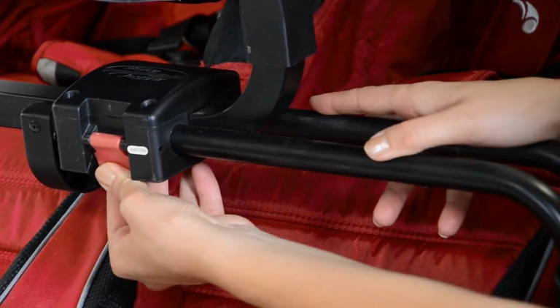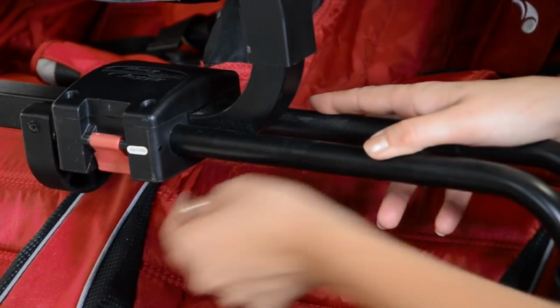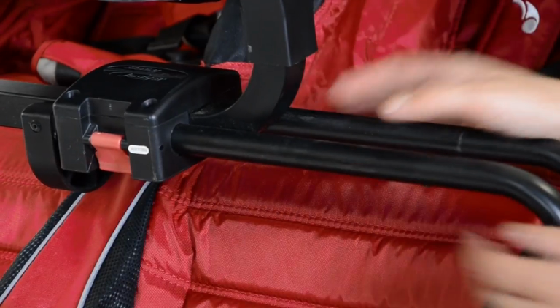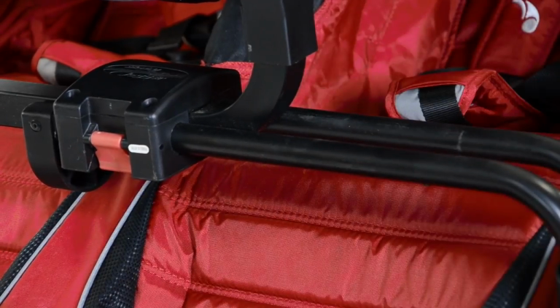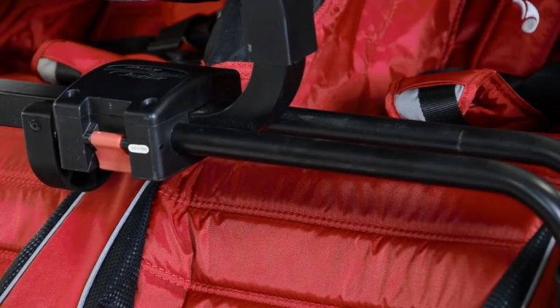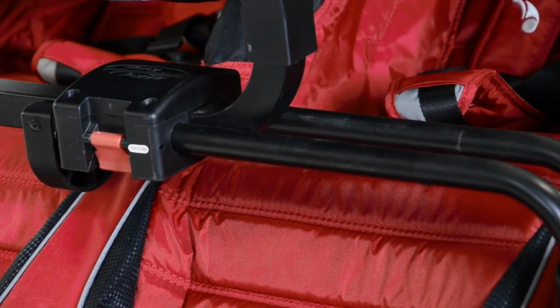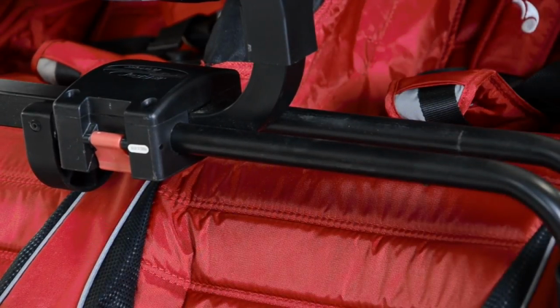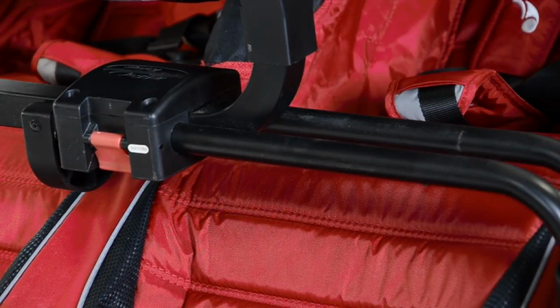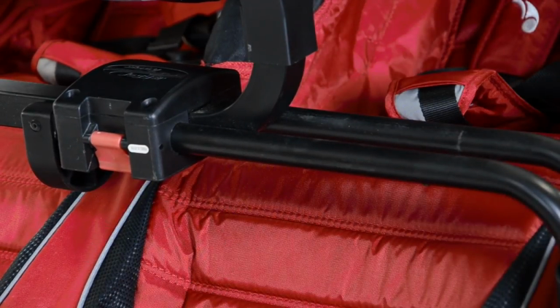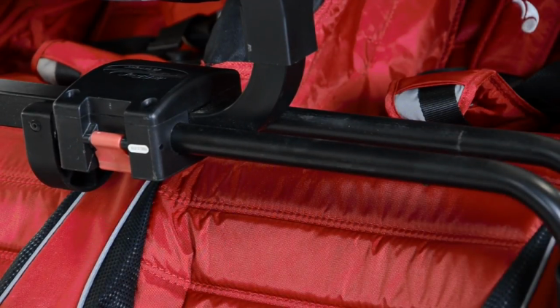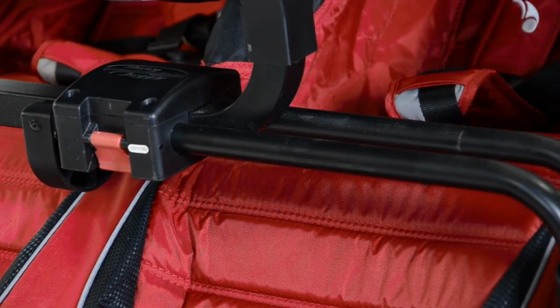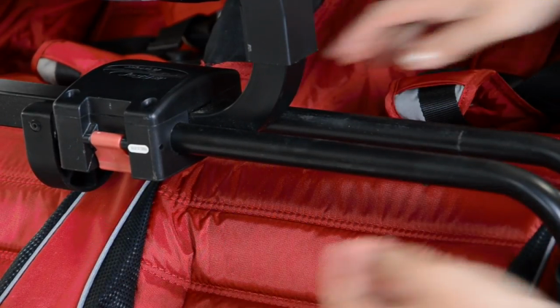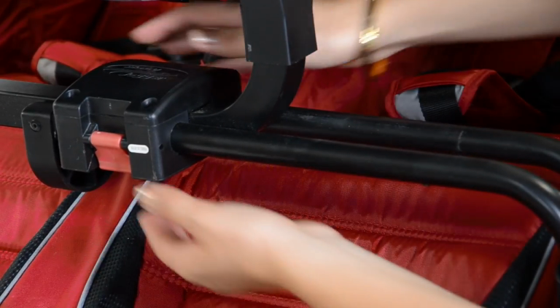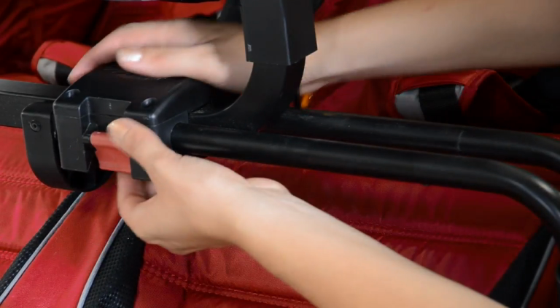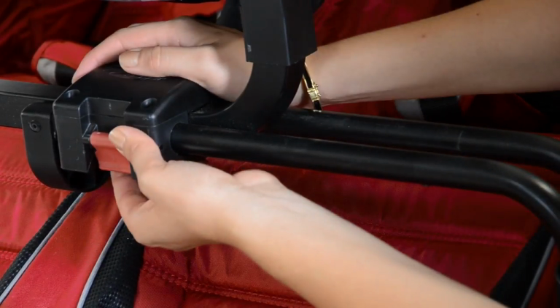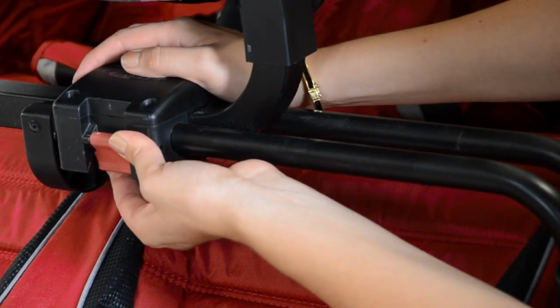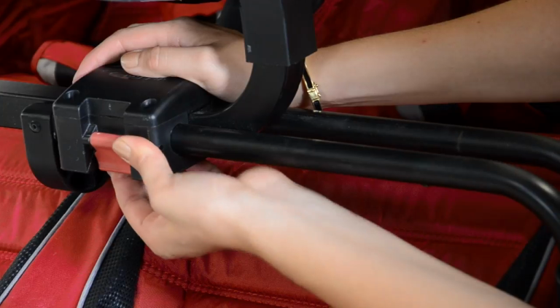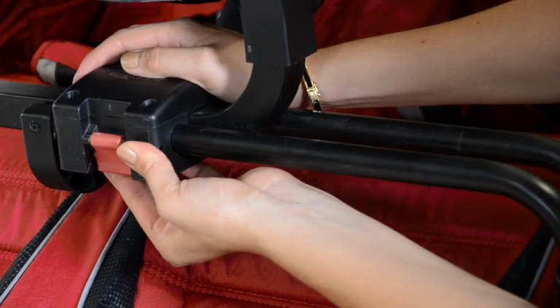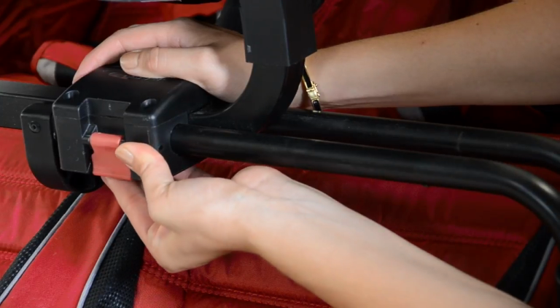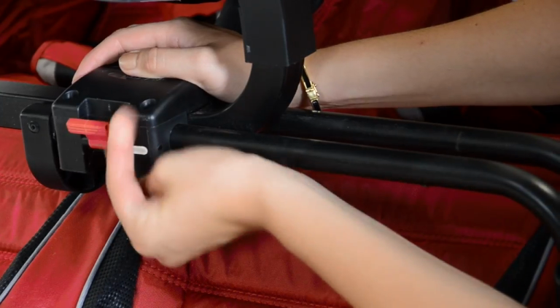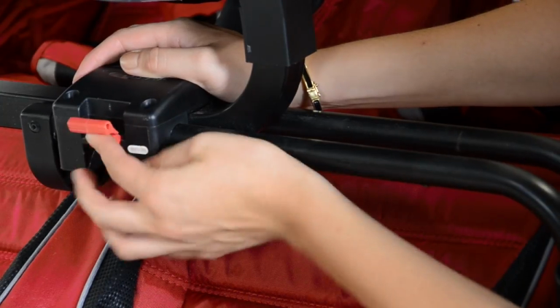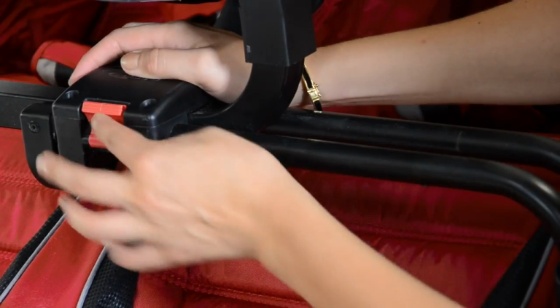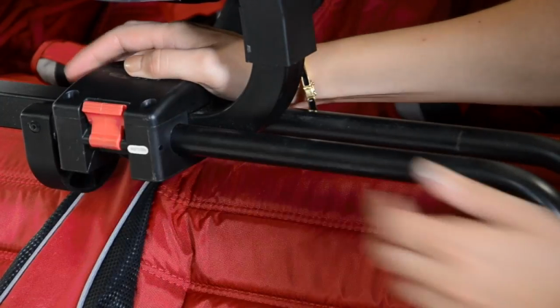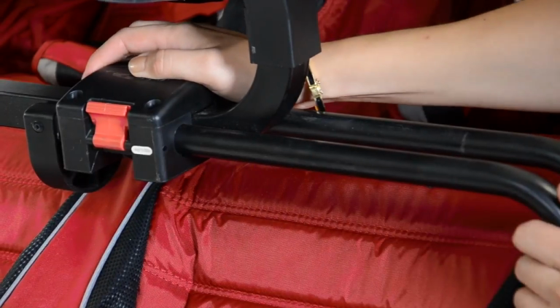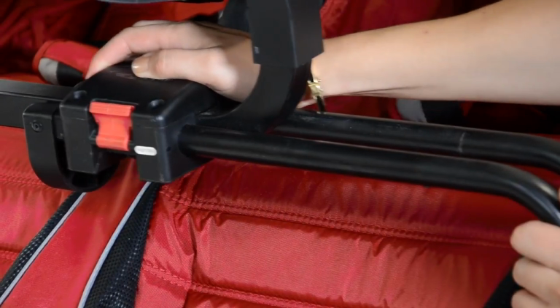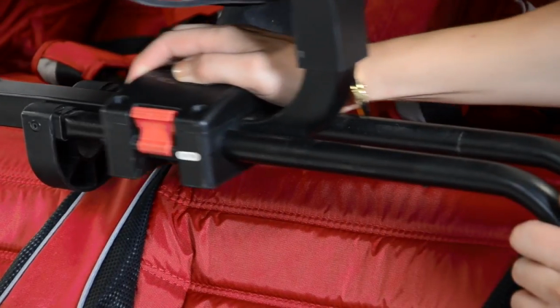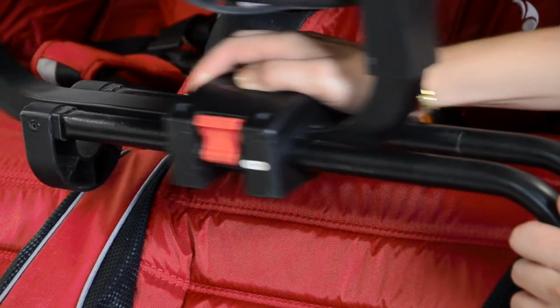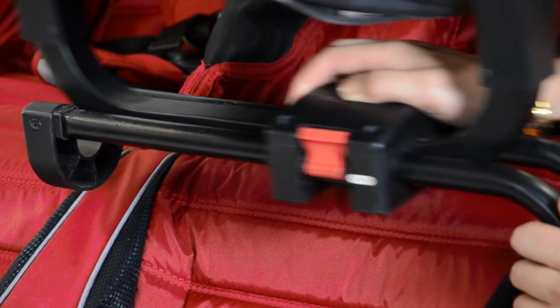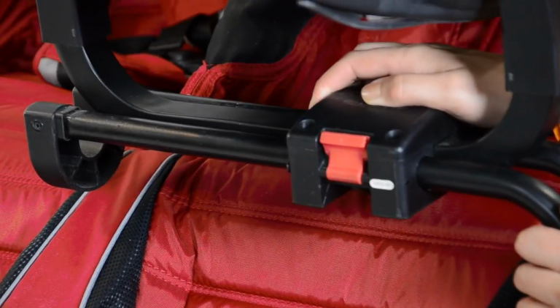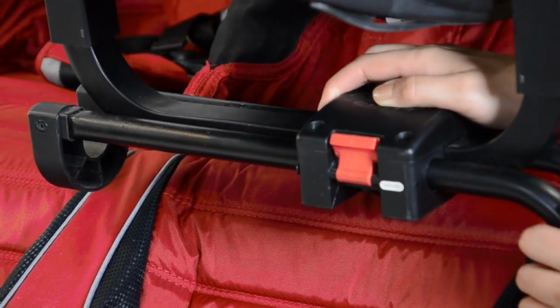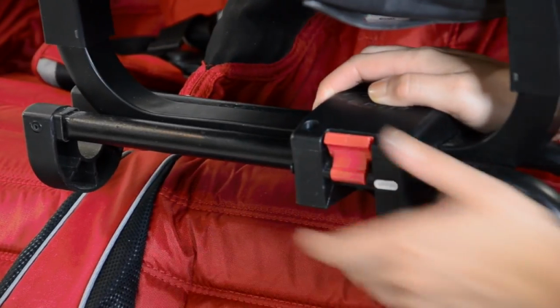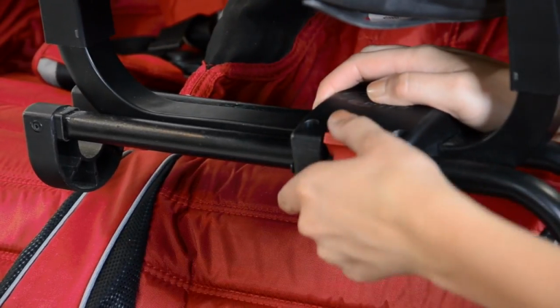If the second passenger wants to sit back in the seat, lift the red tab up, slide the car seat back over, and lock into place.